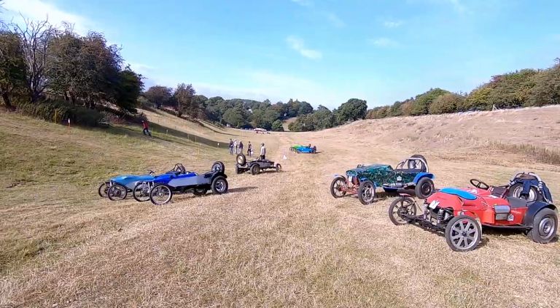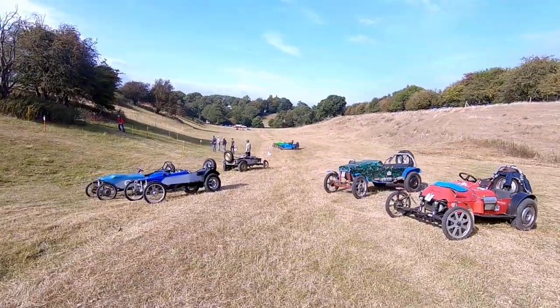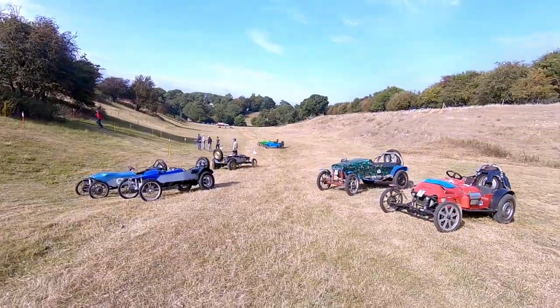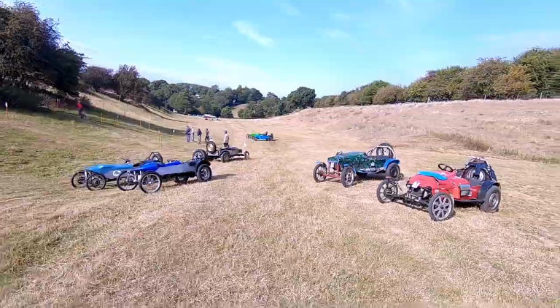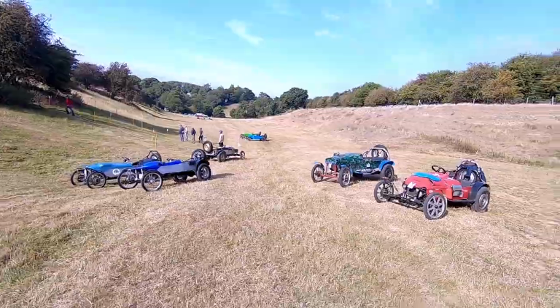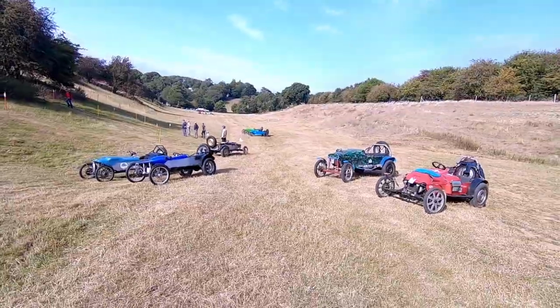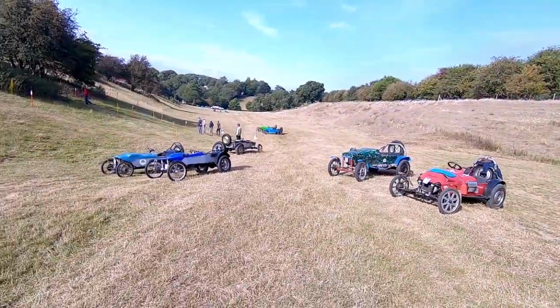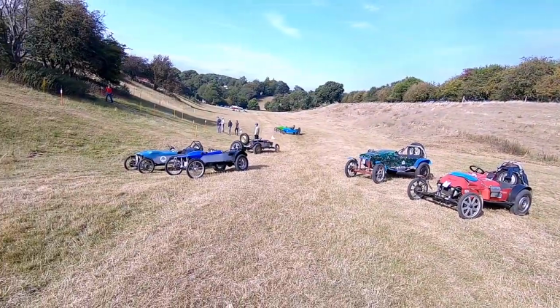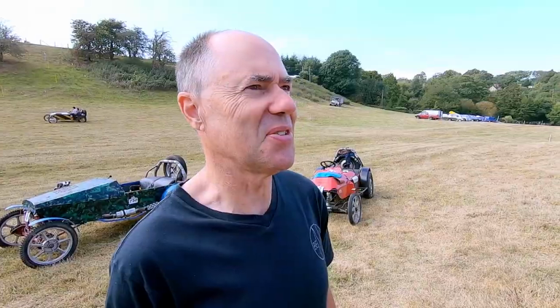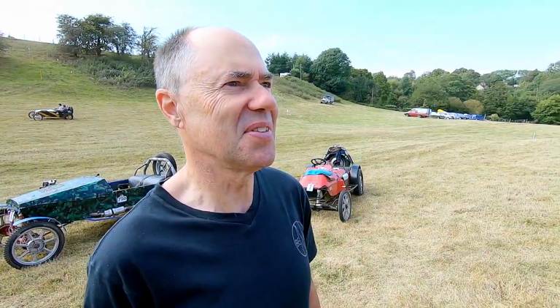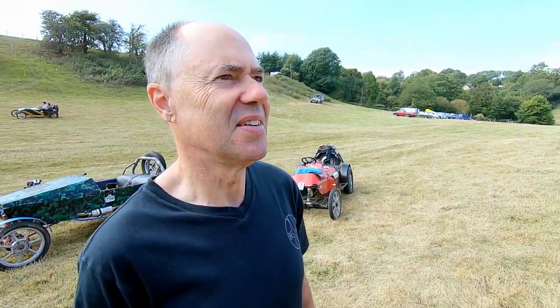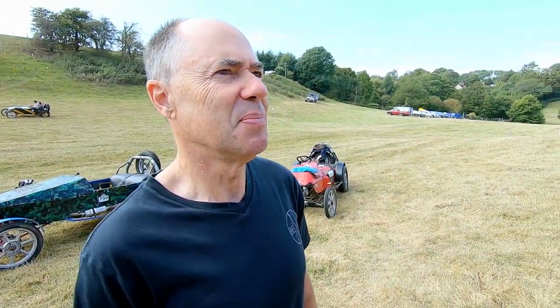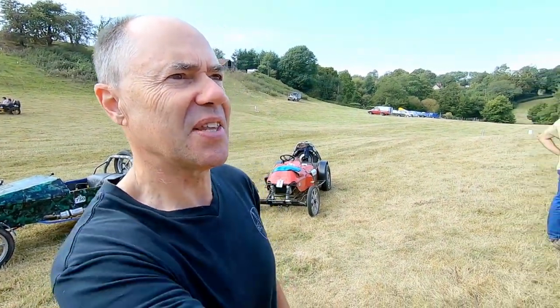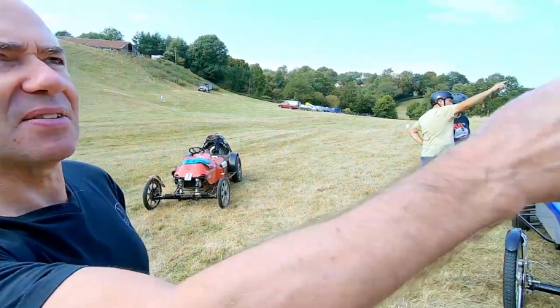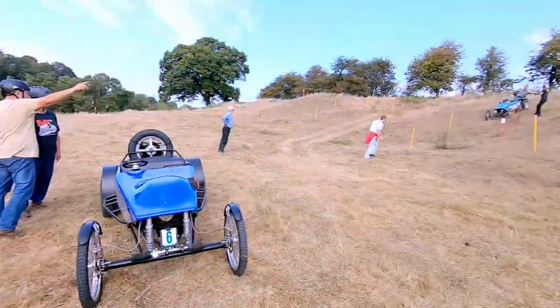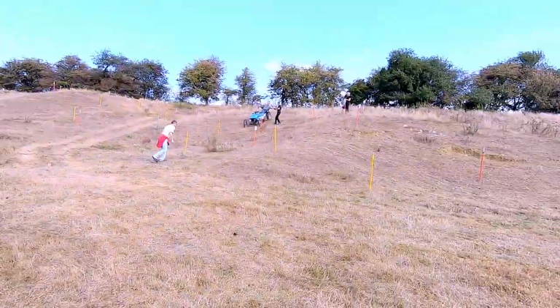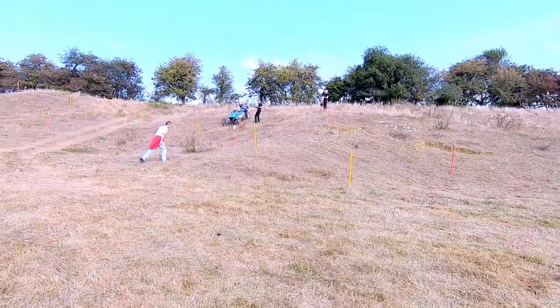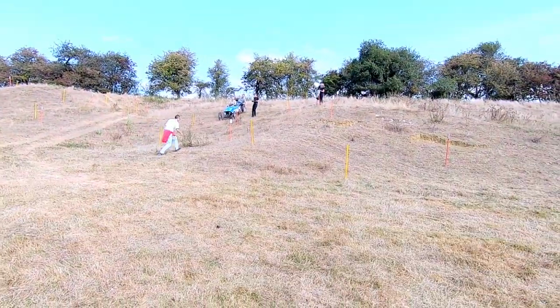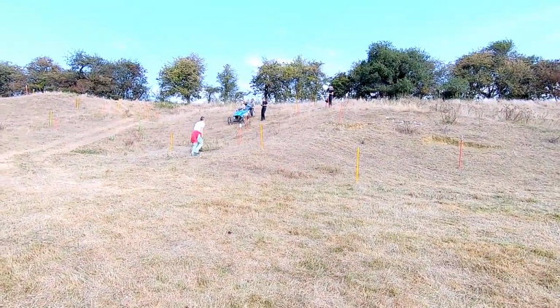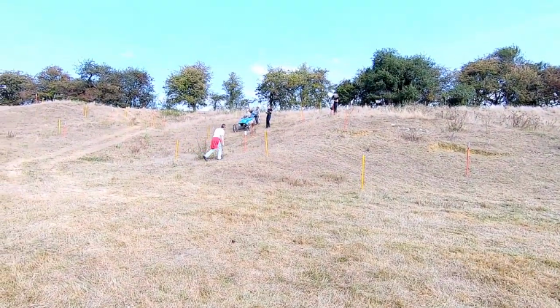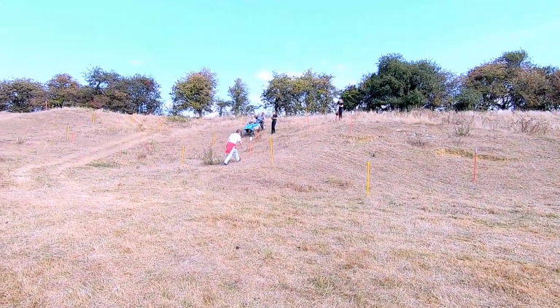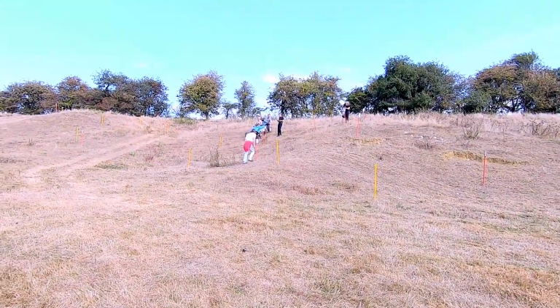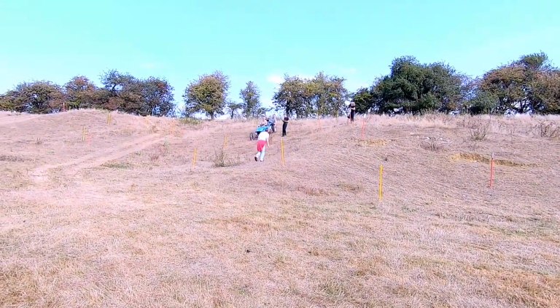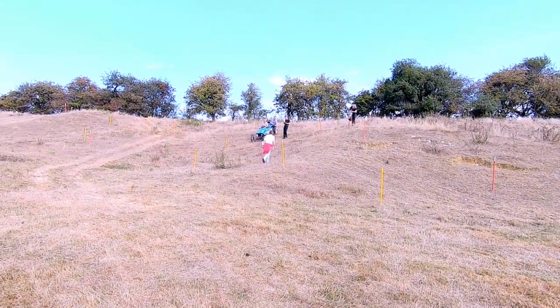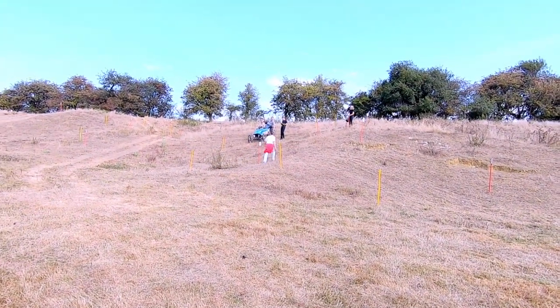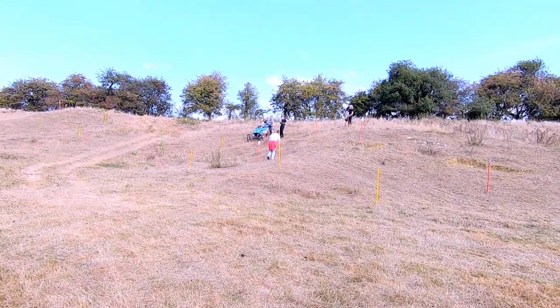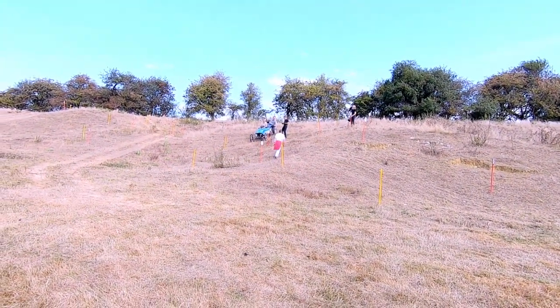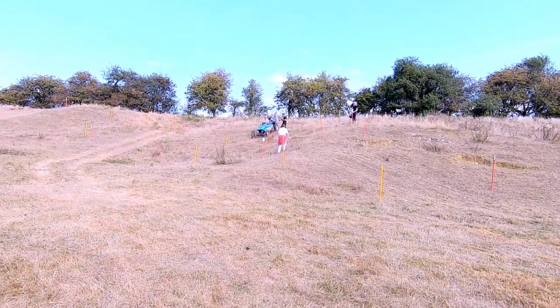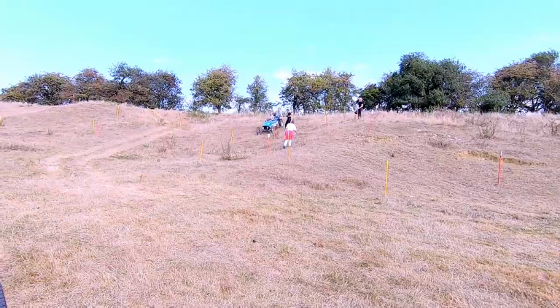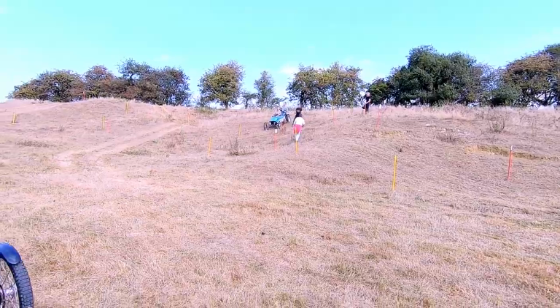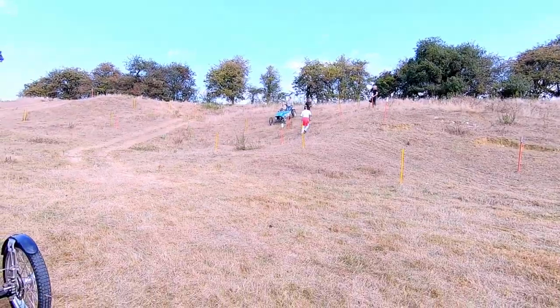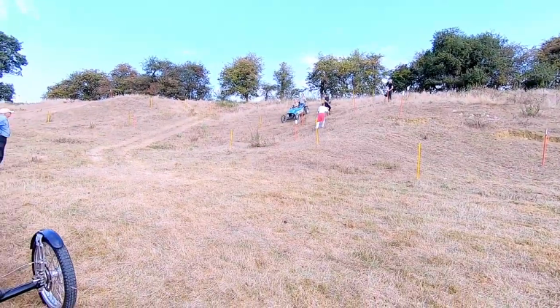Are you getting this sussed out? It's more technical than it looks actually in places. They've finished up at the top. They're just coming down a shortcut basically.